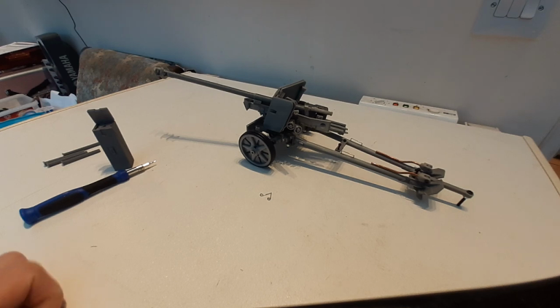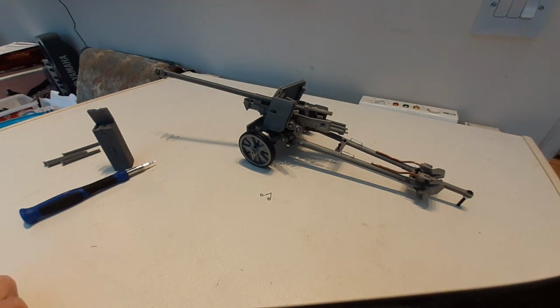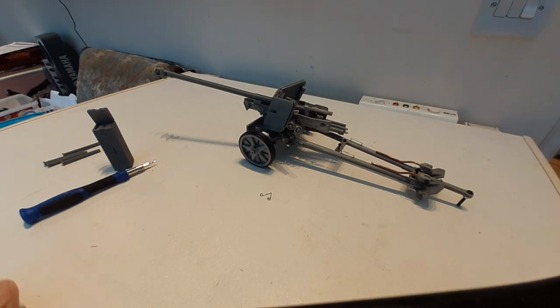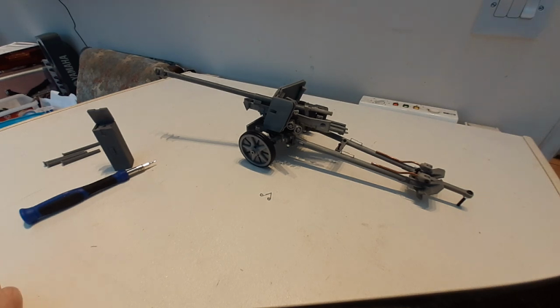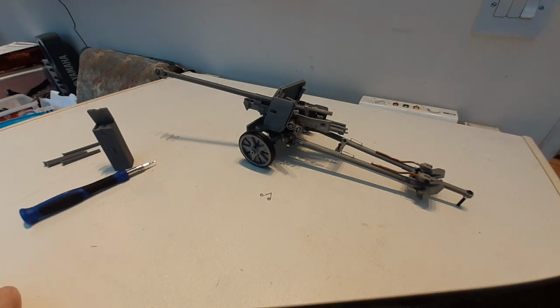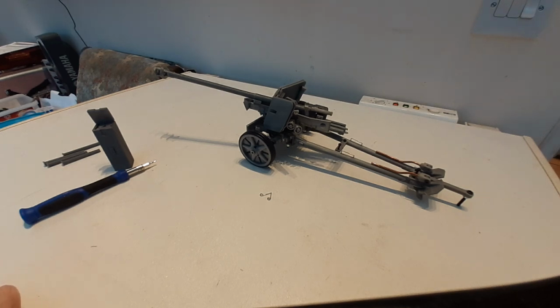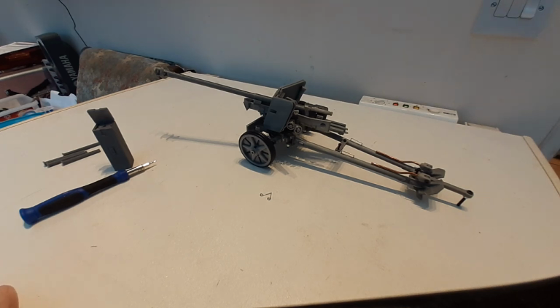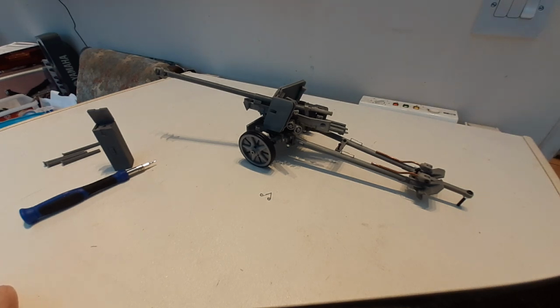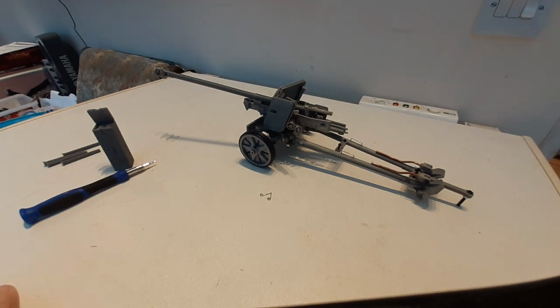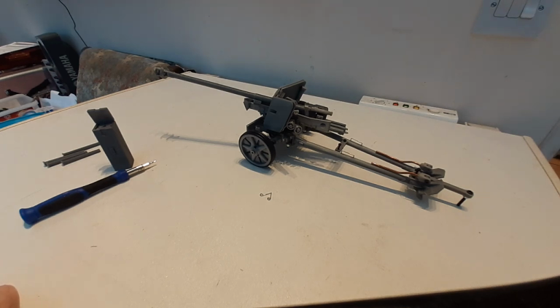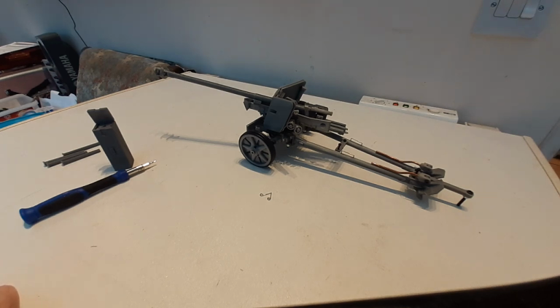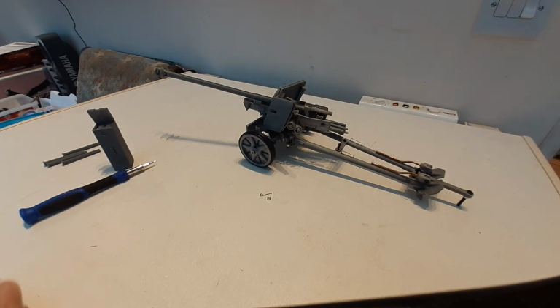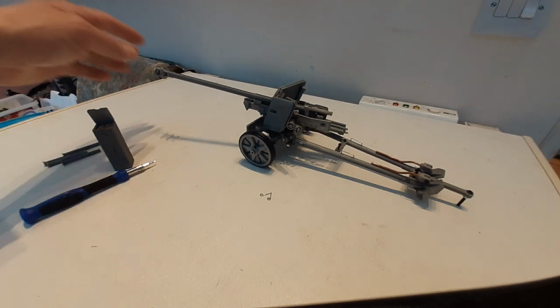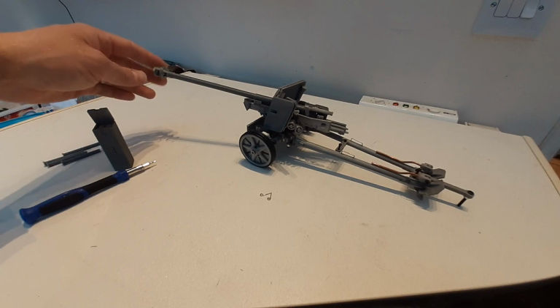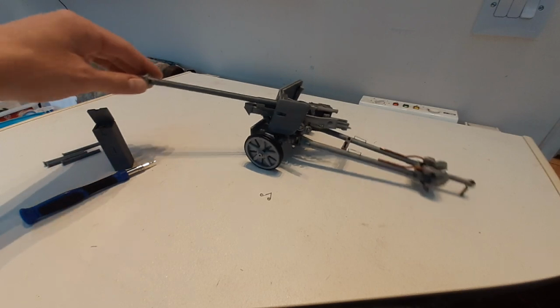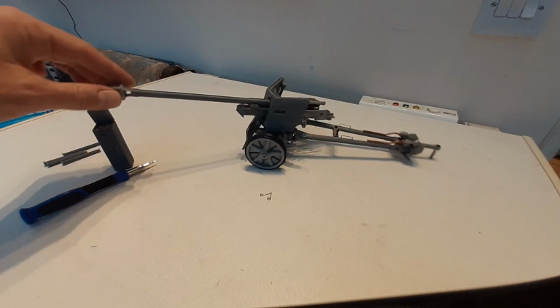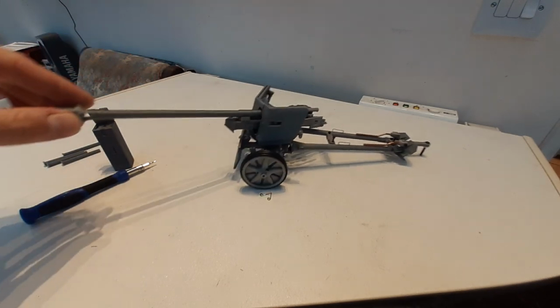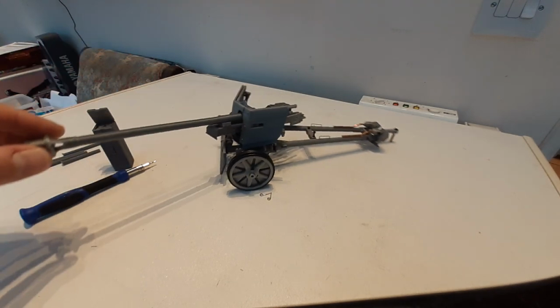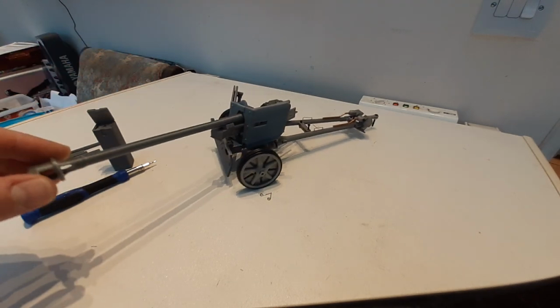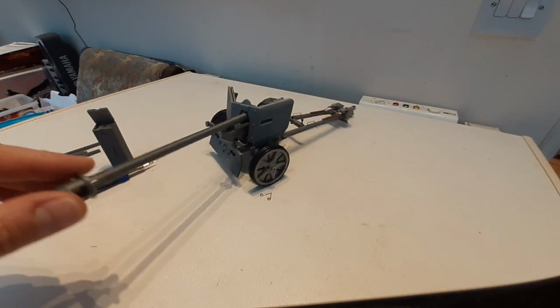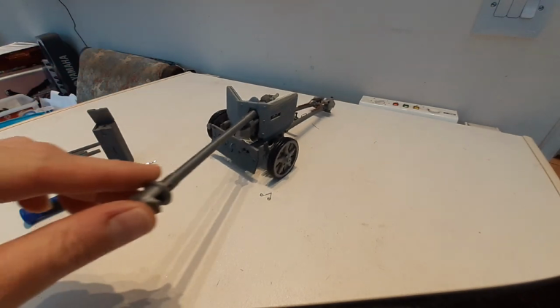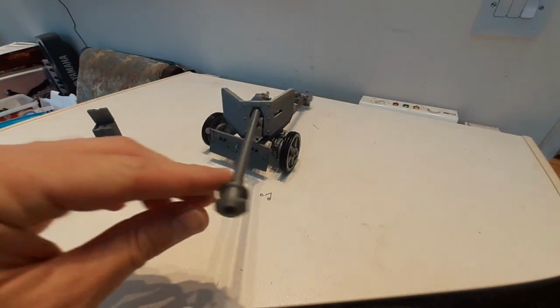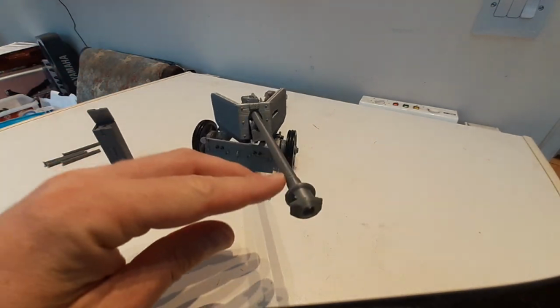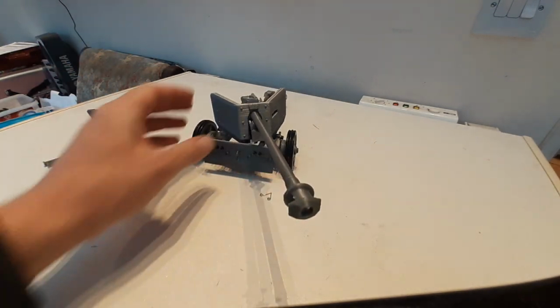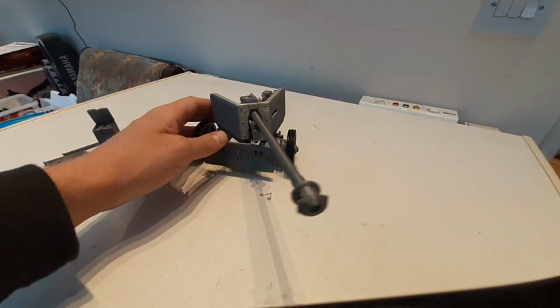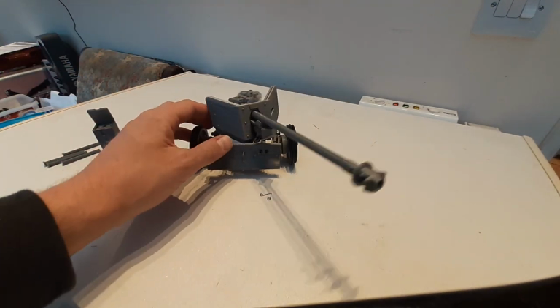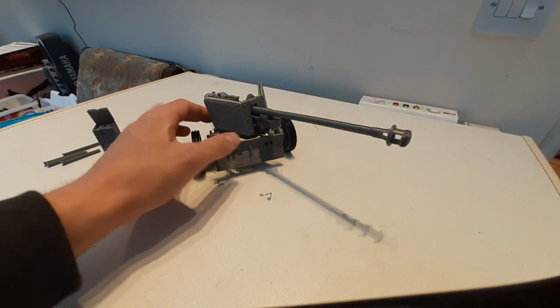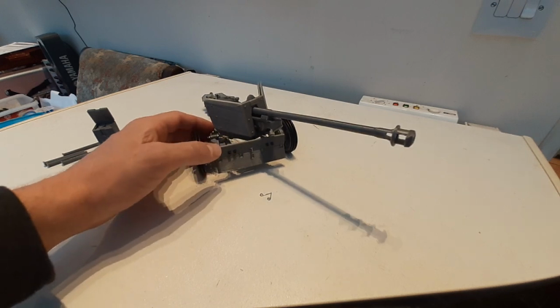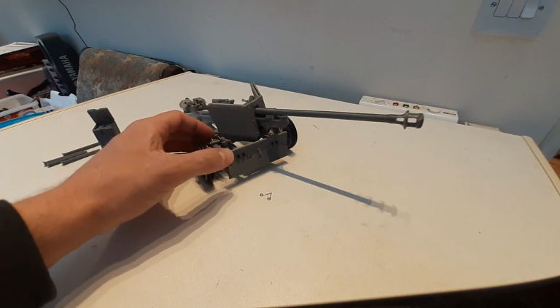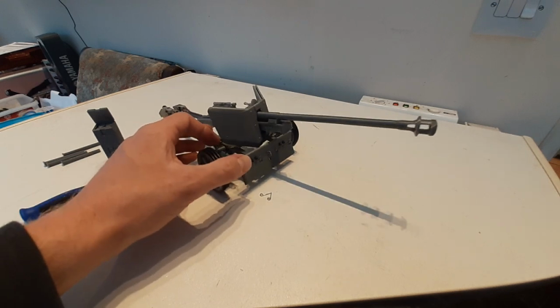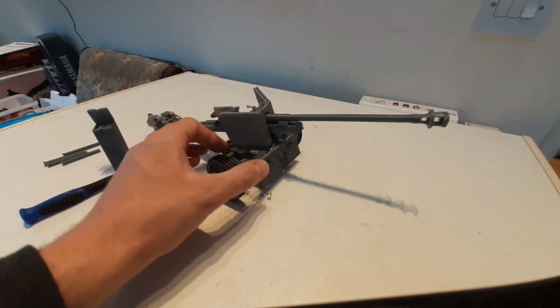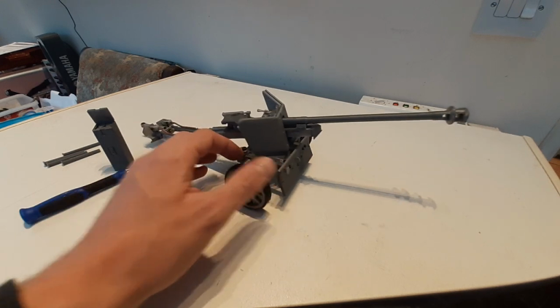Hi guys, here's our WCP 116 scale Pack 40. This is mostly 3D printed and we designed it ourselves.